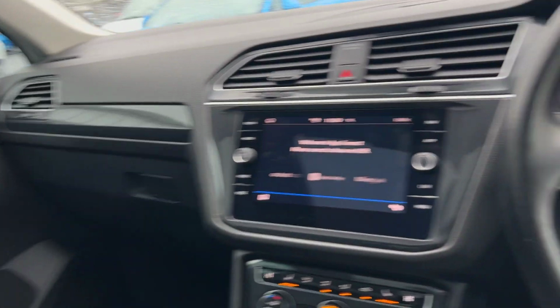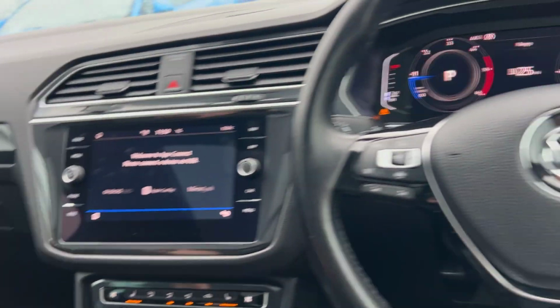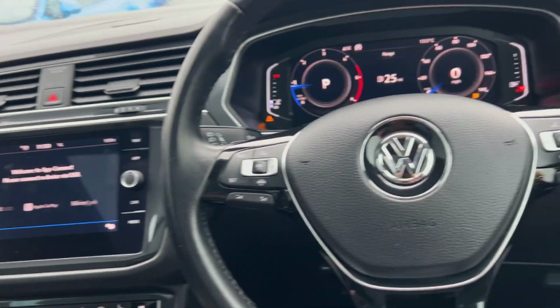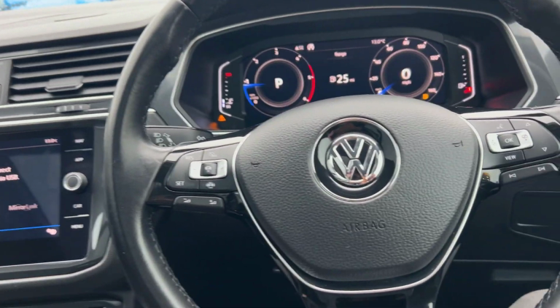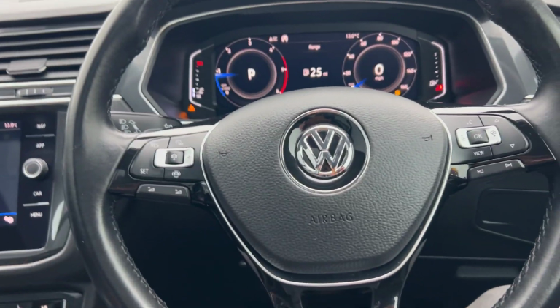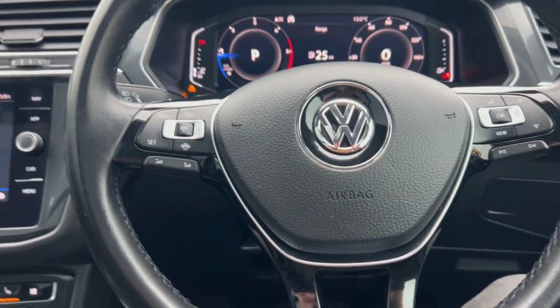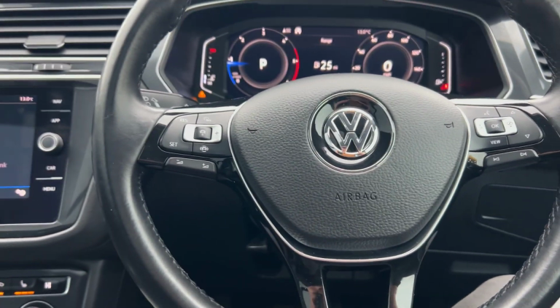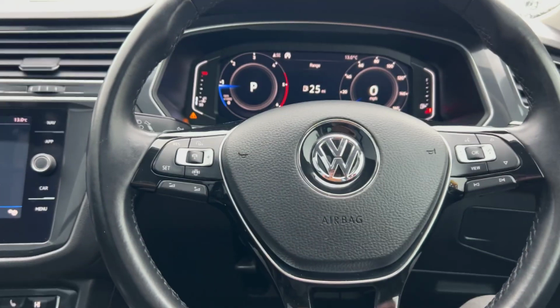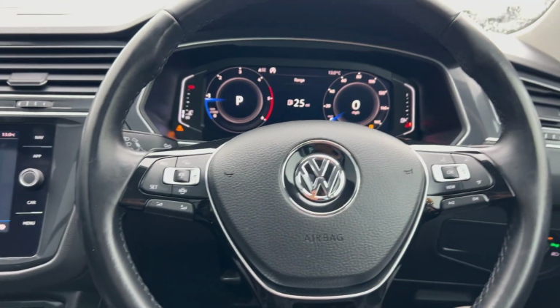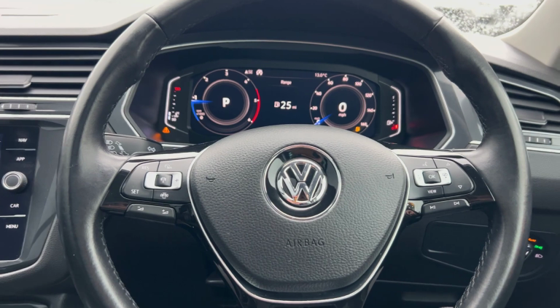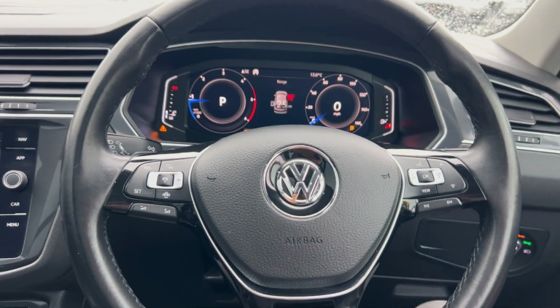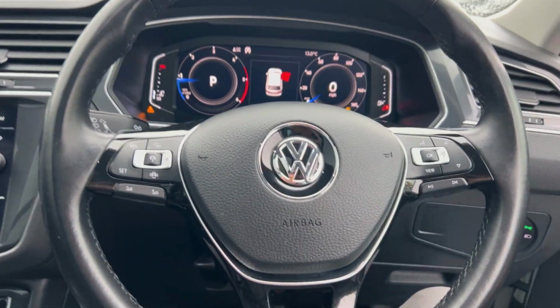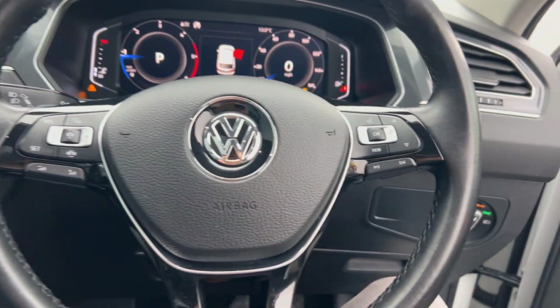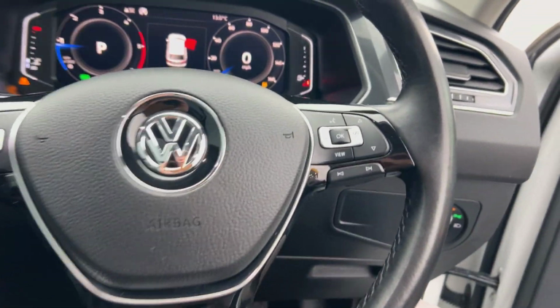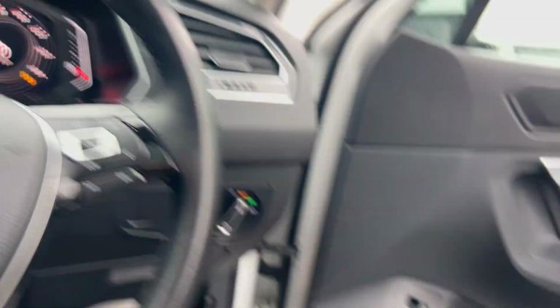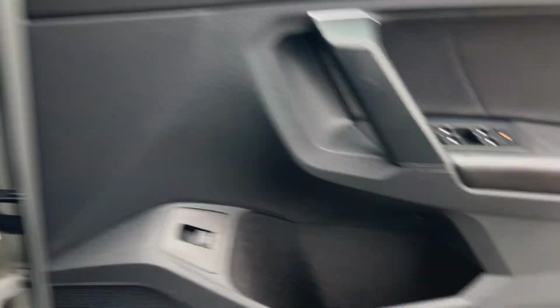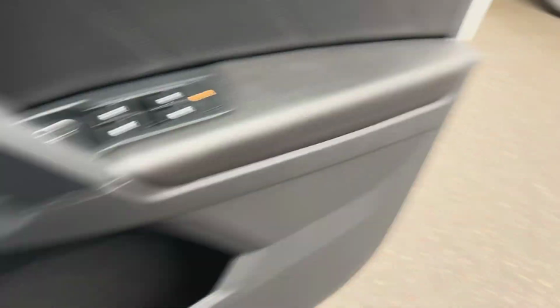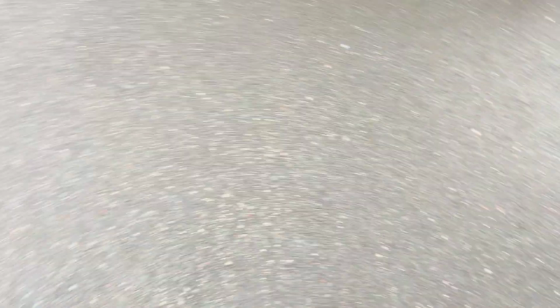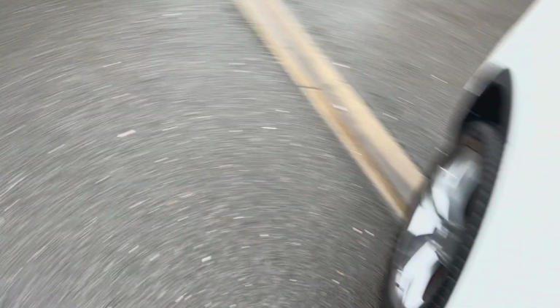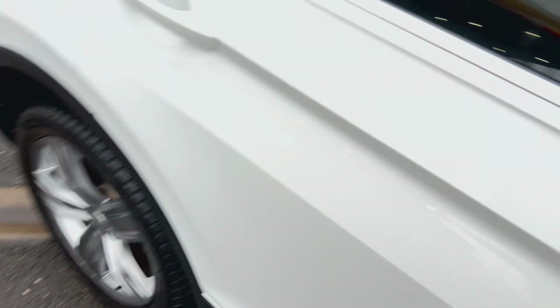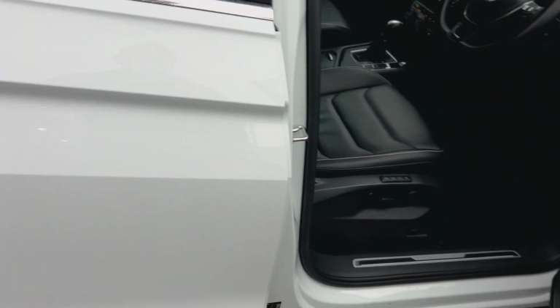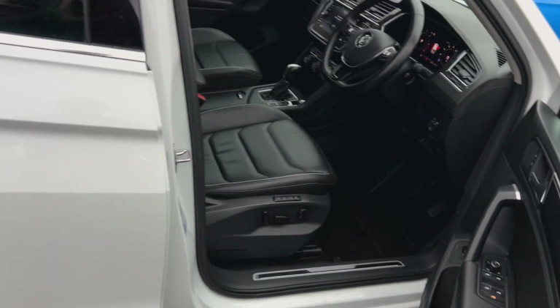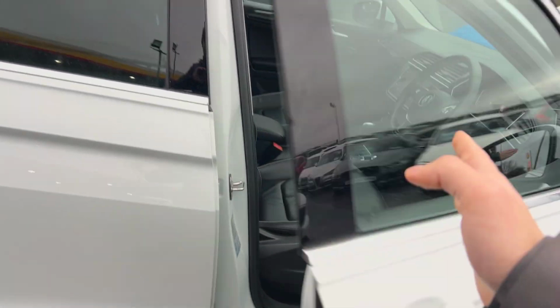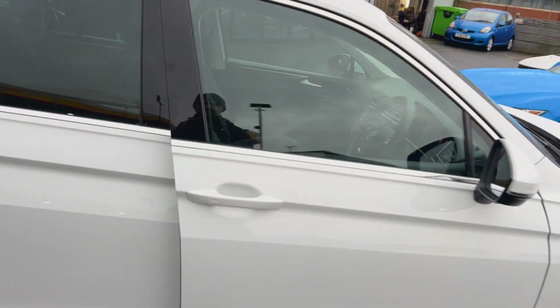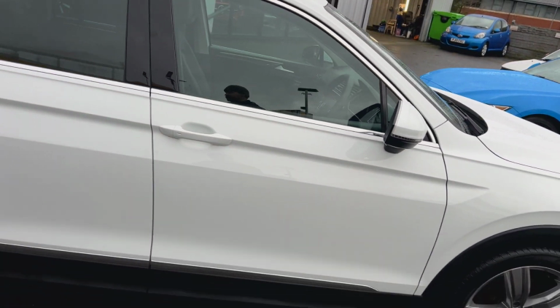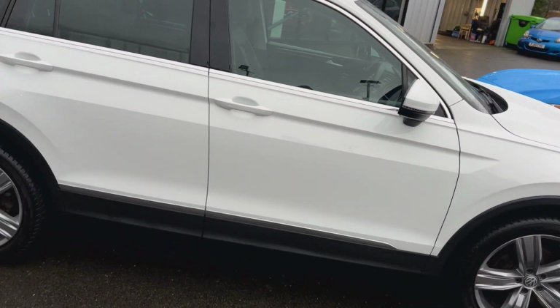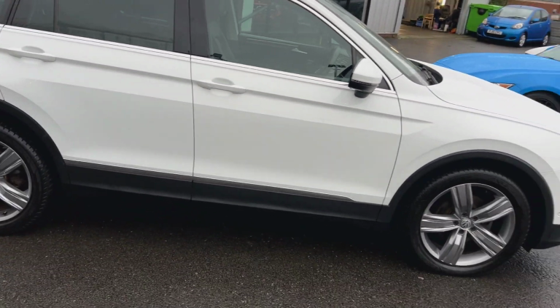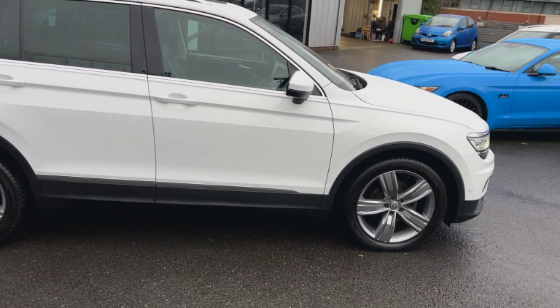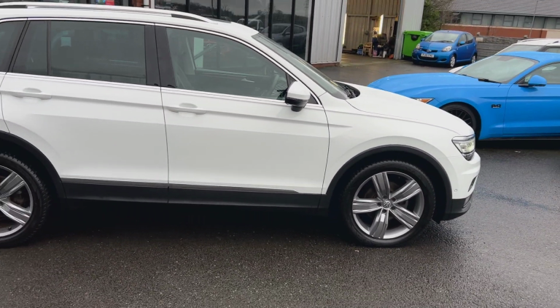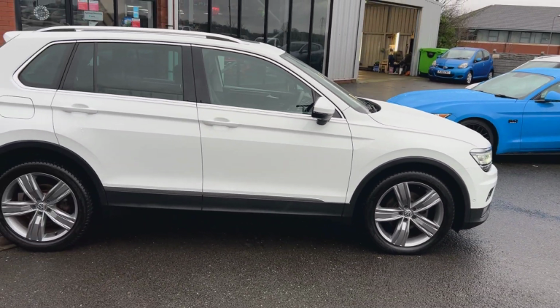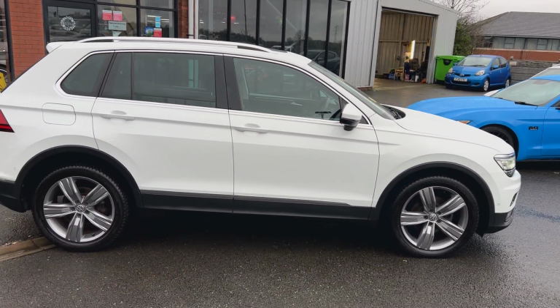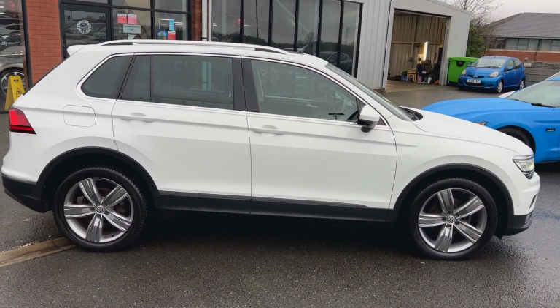If you'd like any further information on the car, give us a call: 01942 231 123. You can email us at sales@alphamotors.co.uk. But thank you for watching, and we look forward to your inquiry.